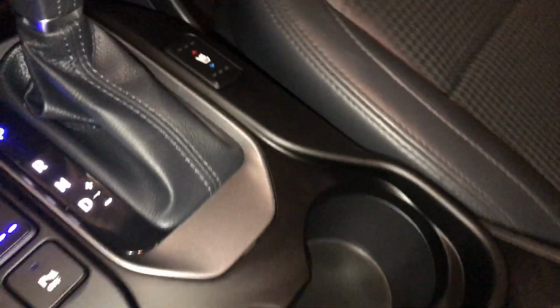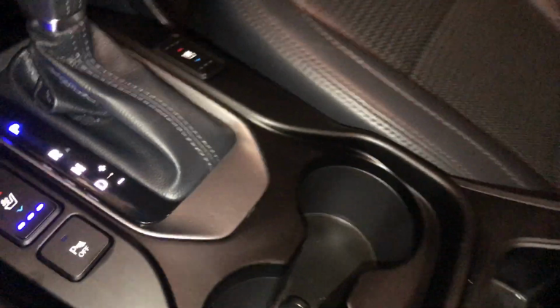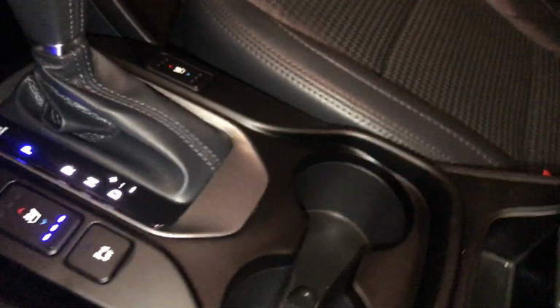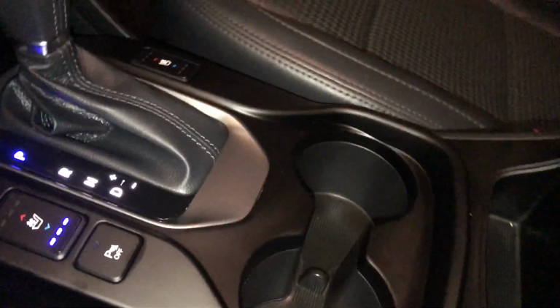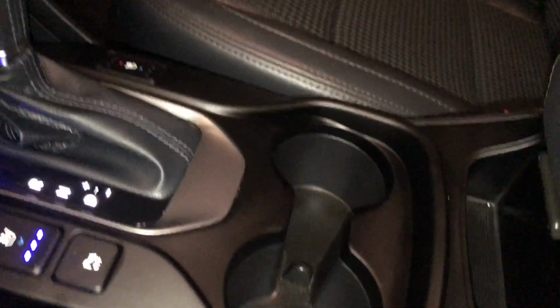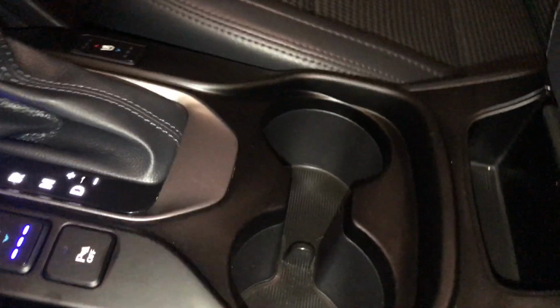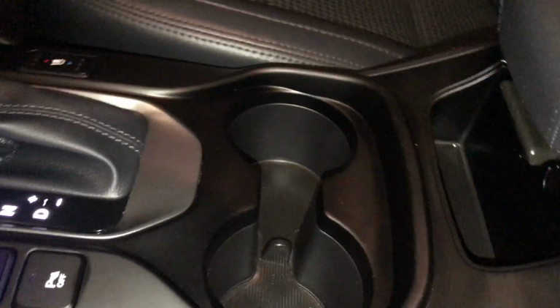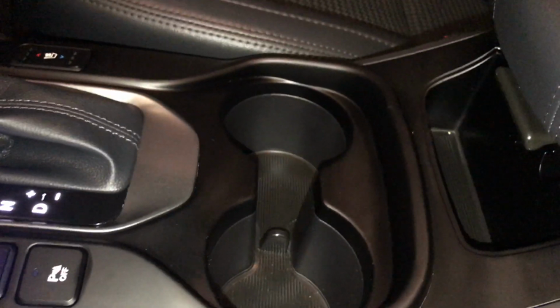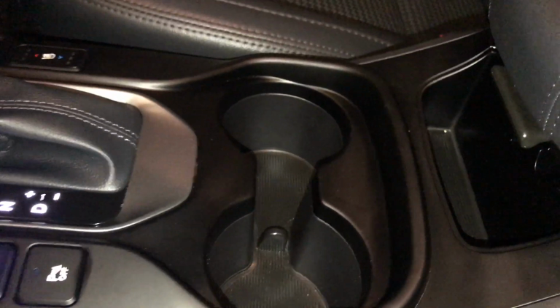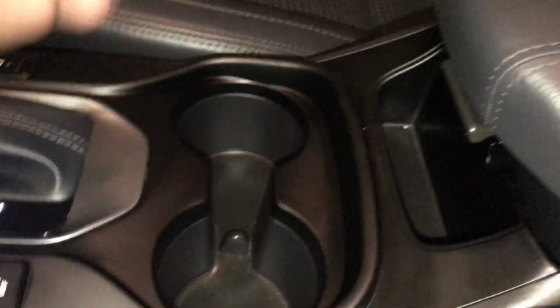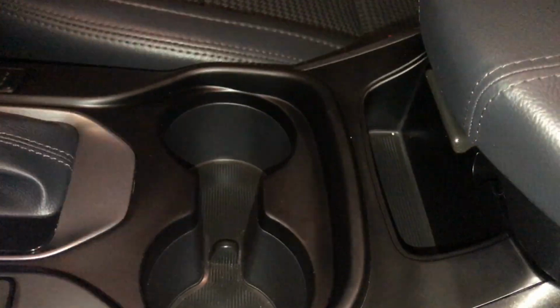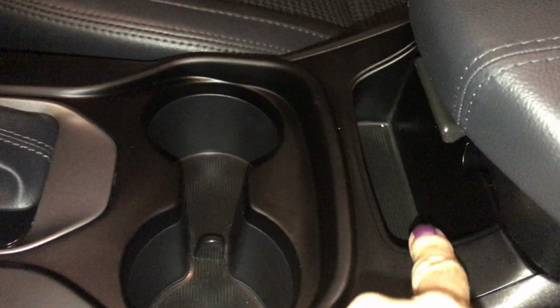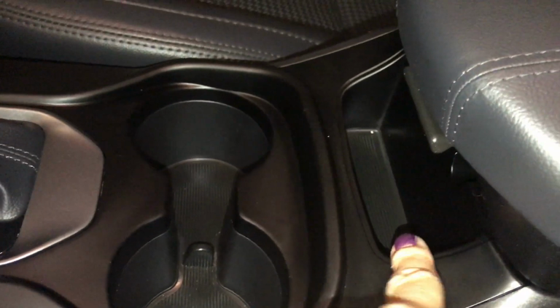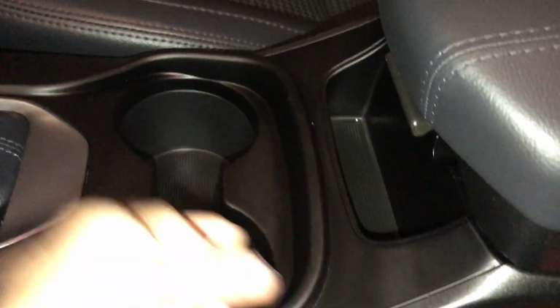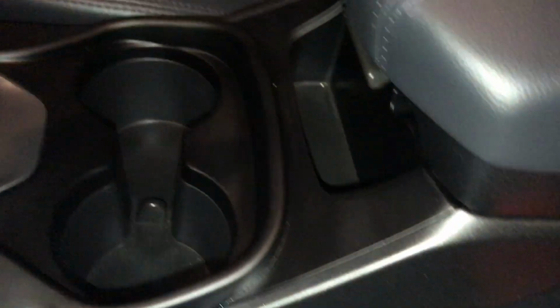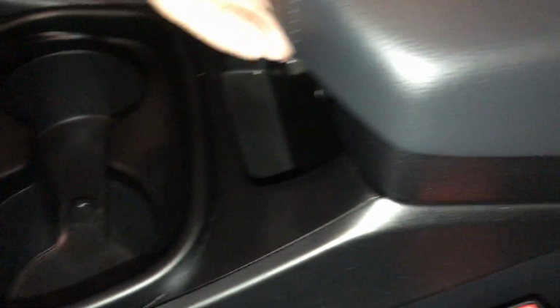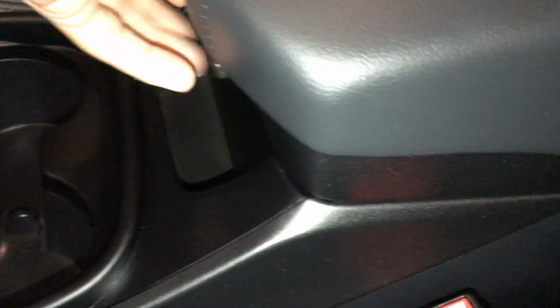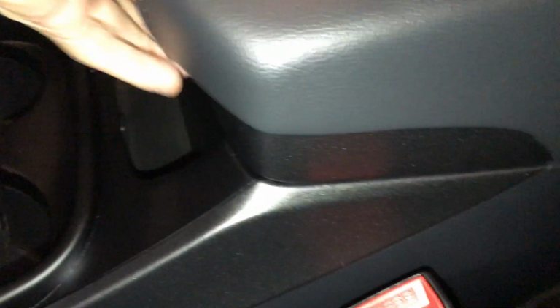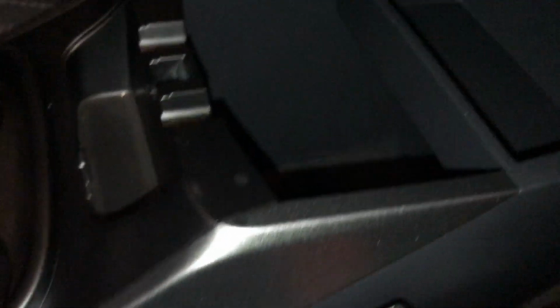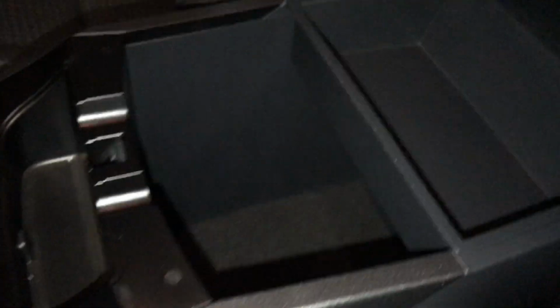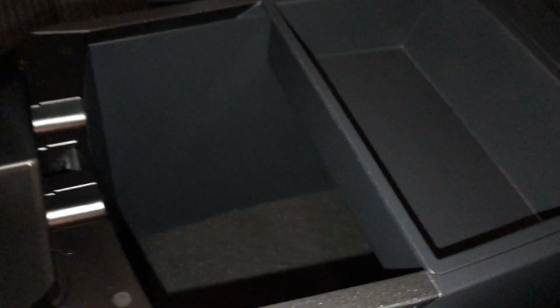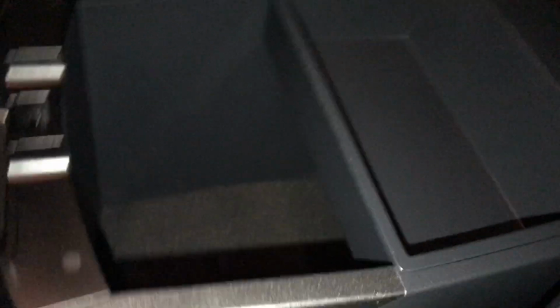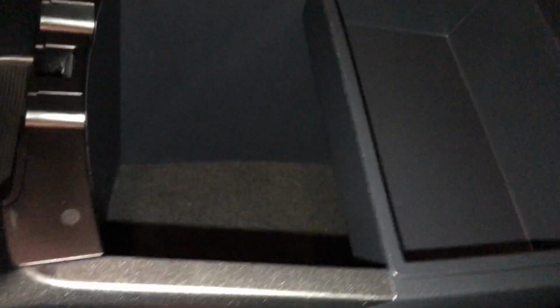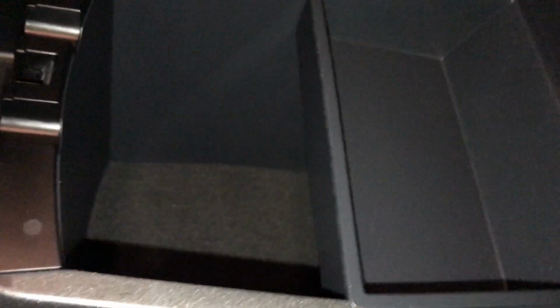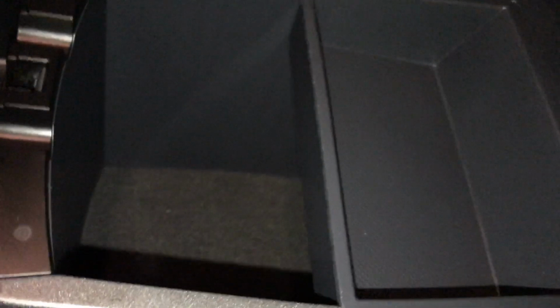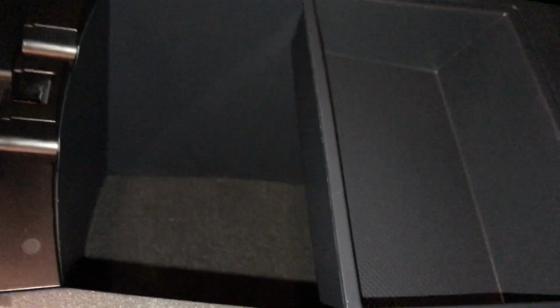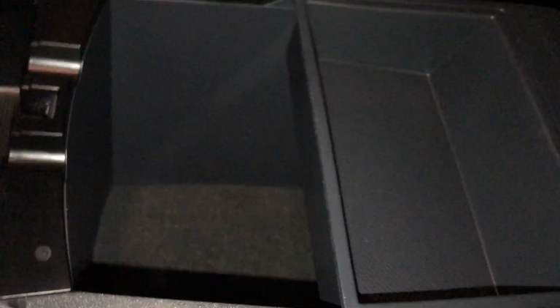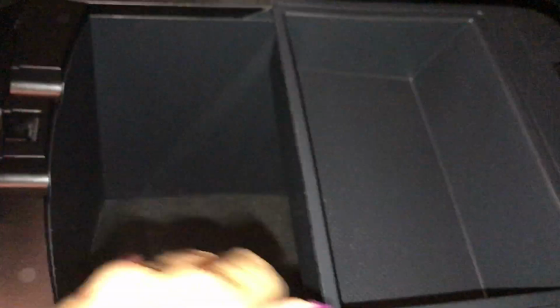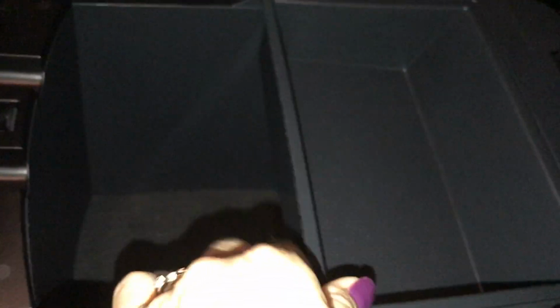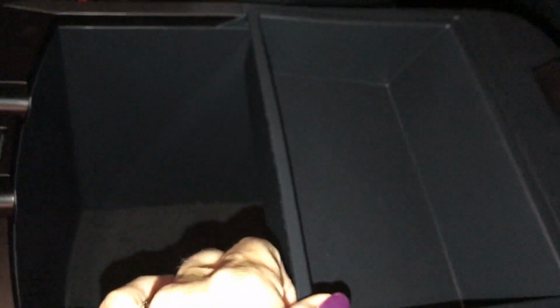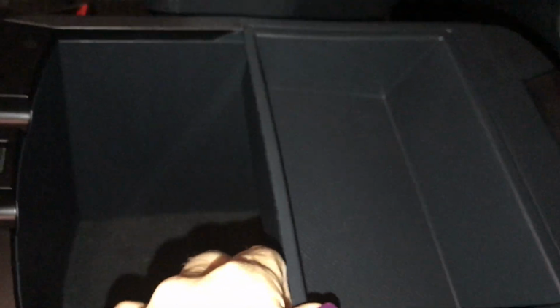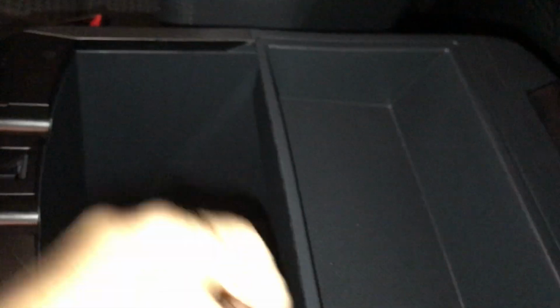Between the seats is your beverage holder and some storage. Underneath your armrest is additional storage, and you have a removable tray.